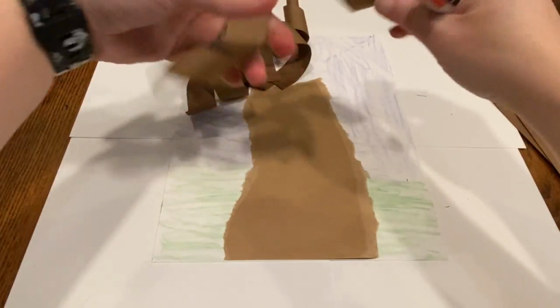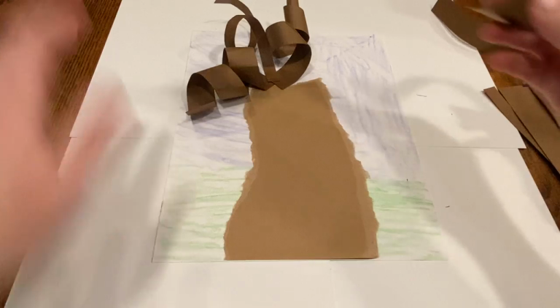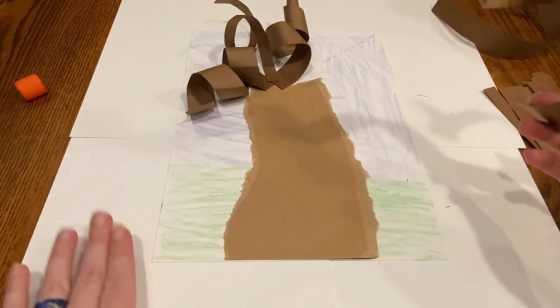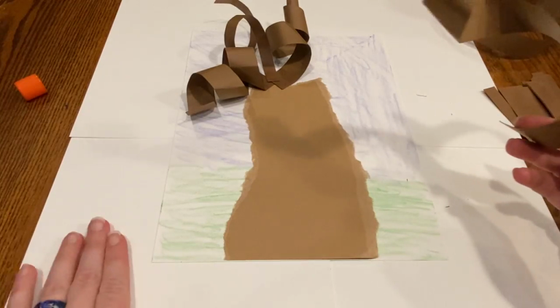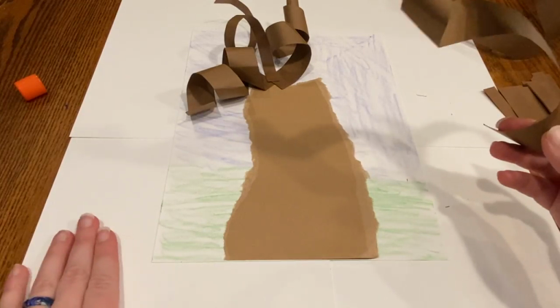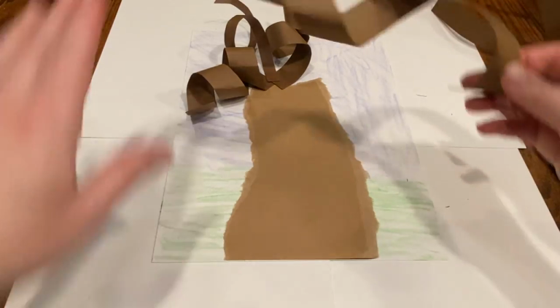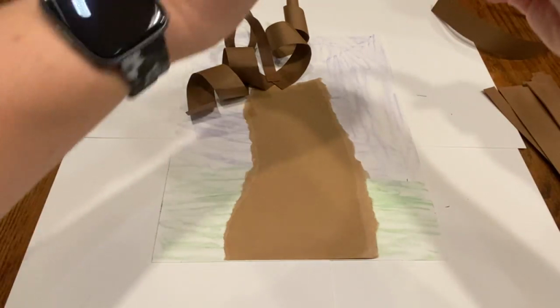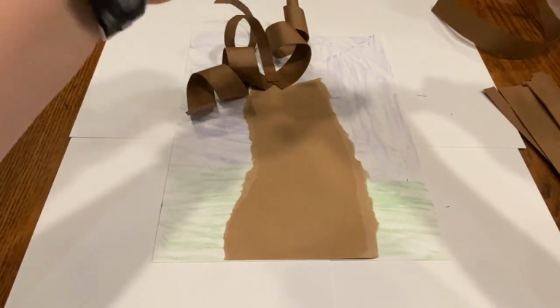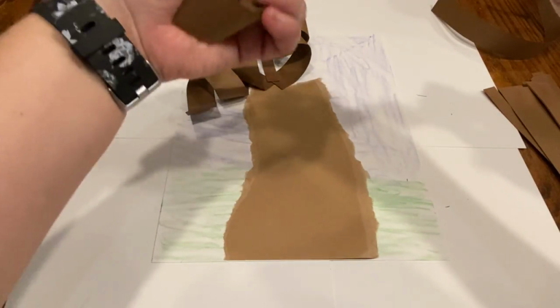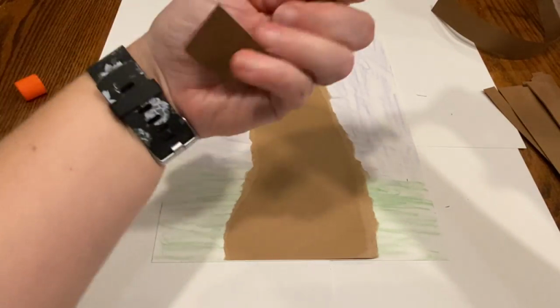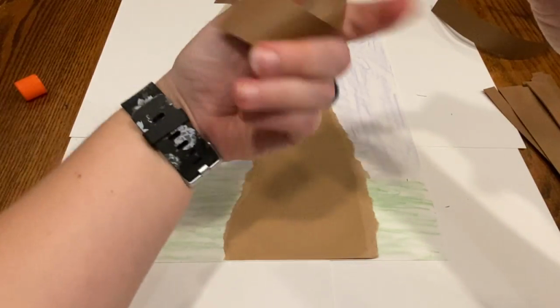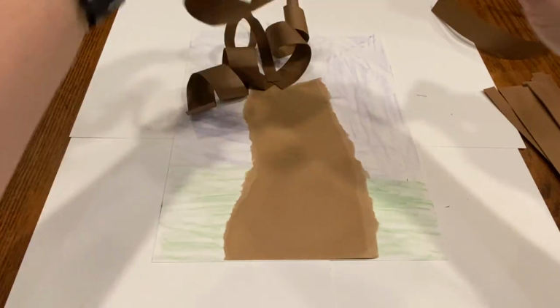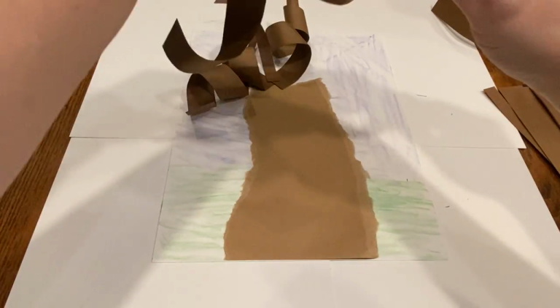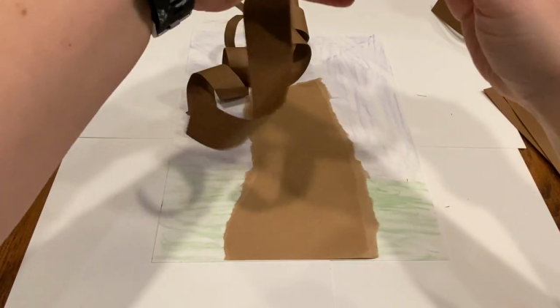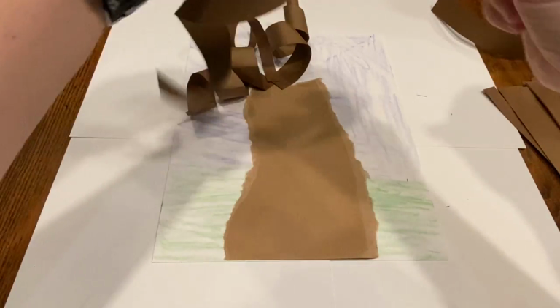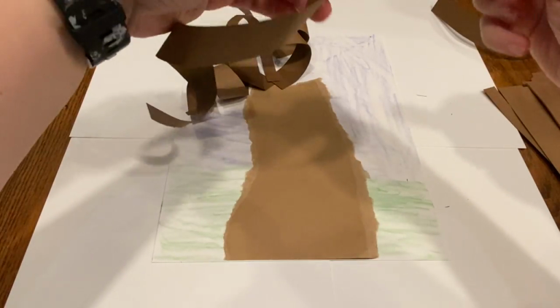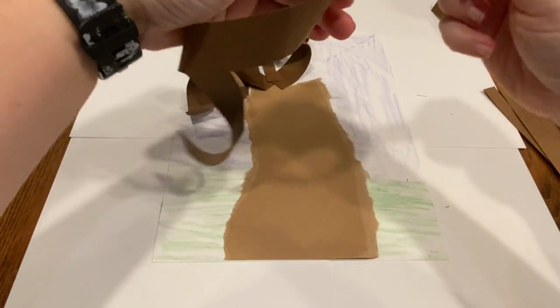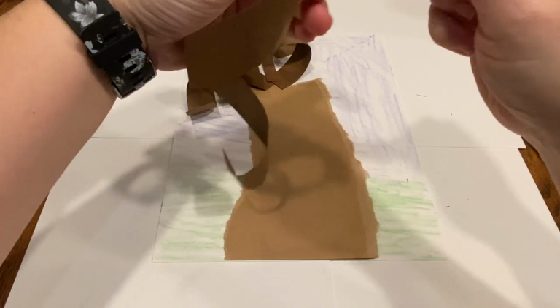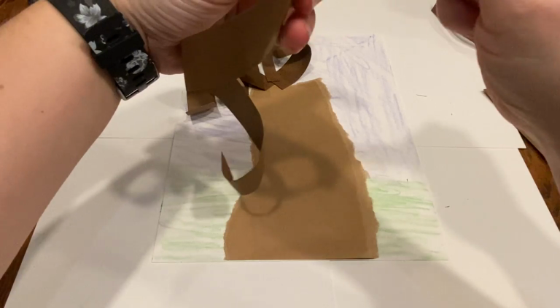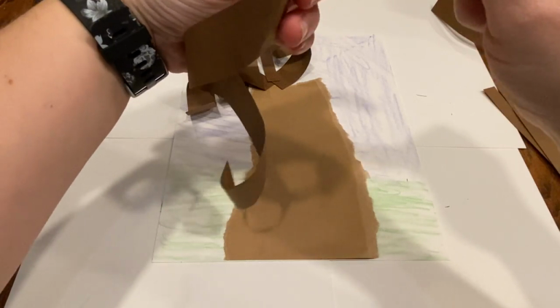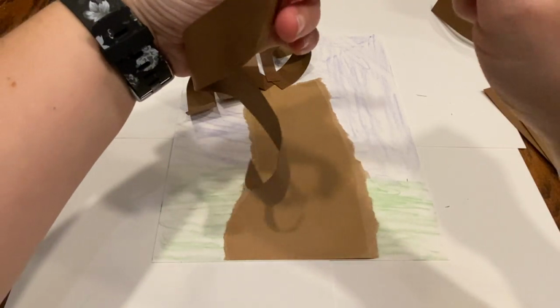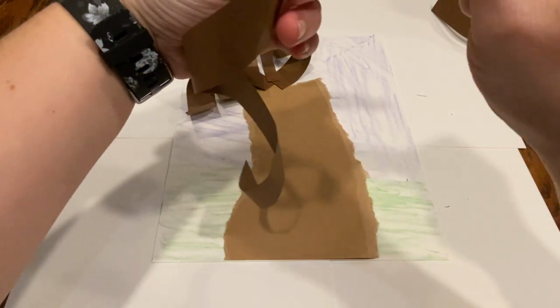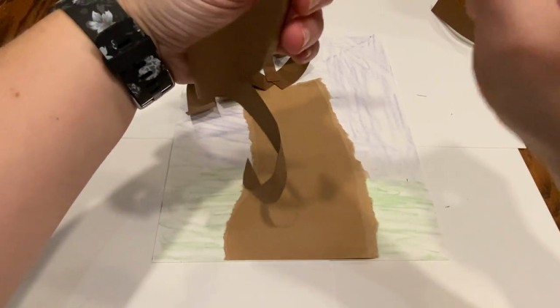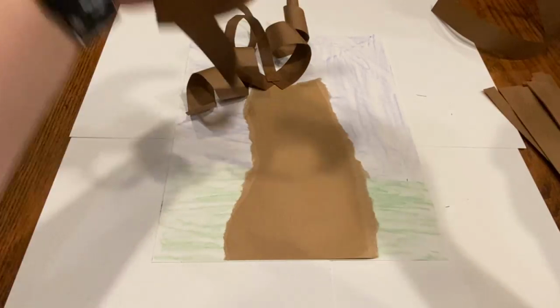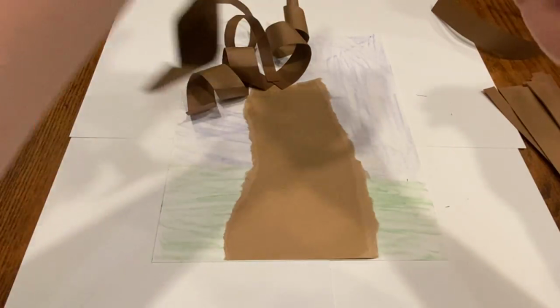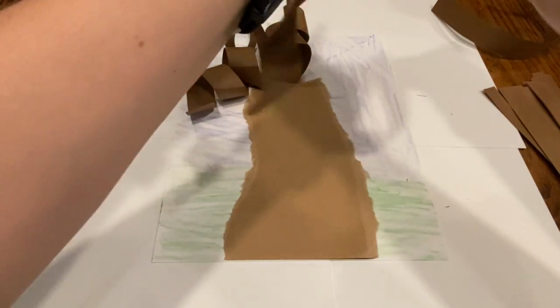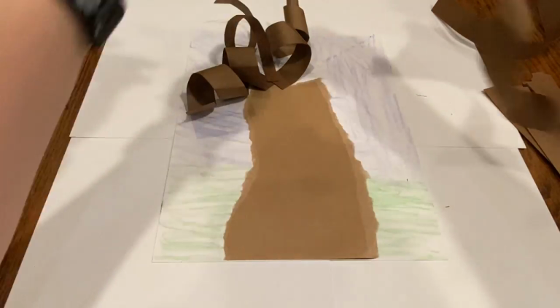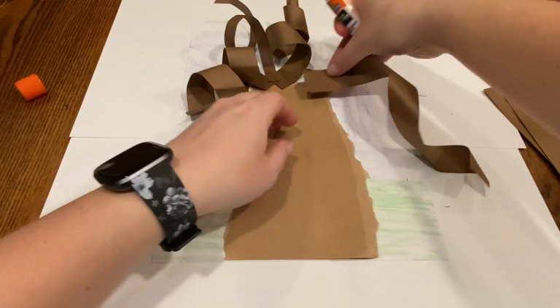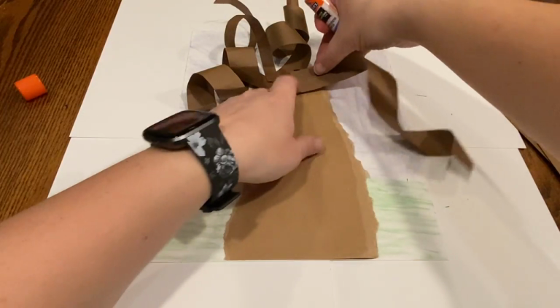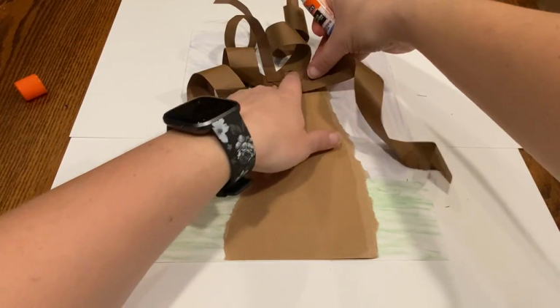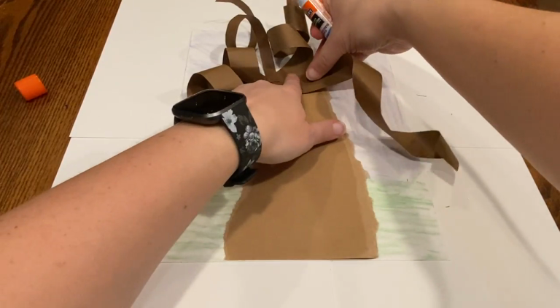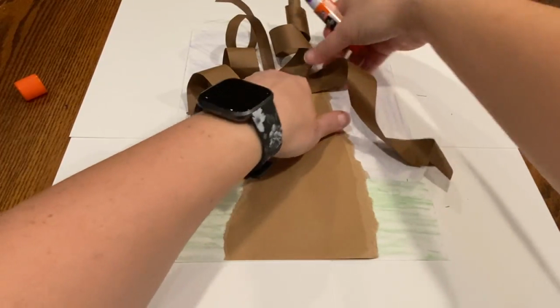As always, protect the surface you are working at so your parents don't get mad — especially since we're using some paint today.